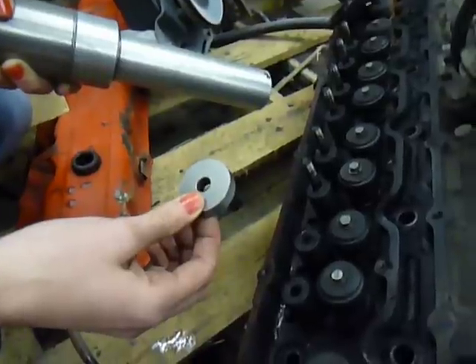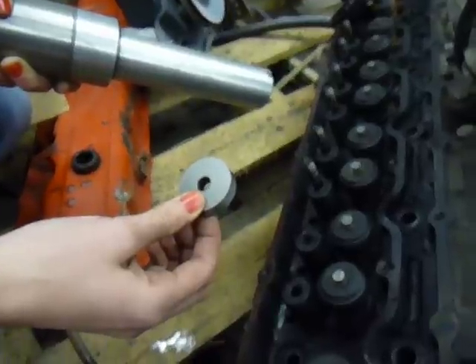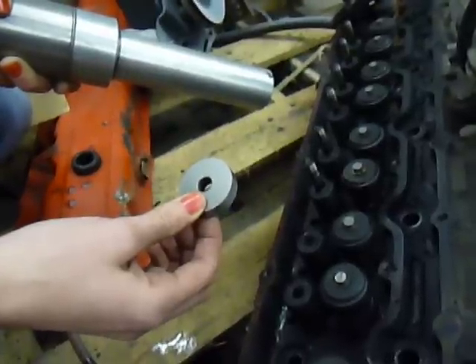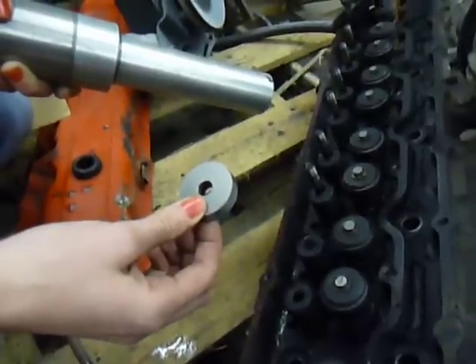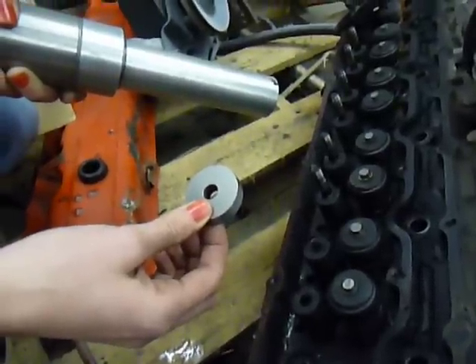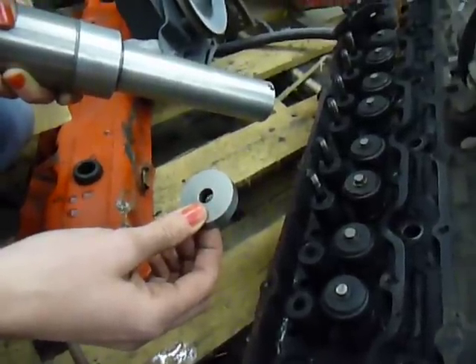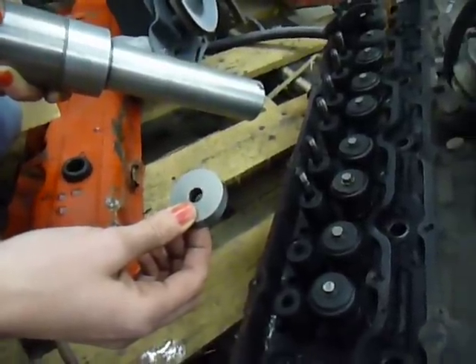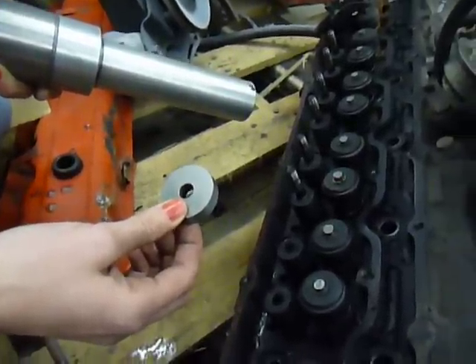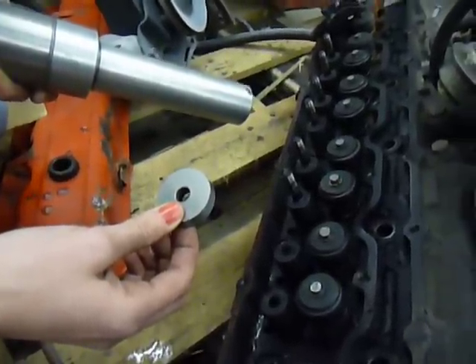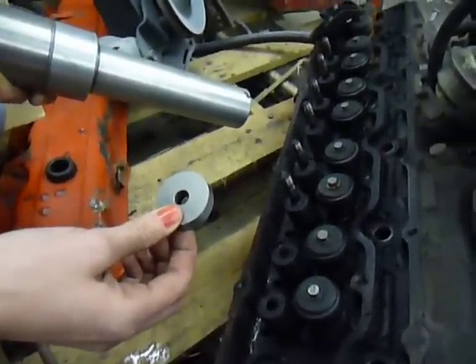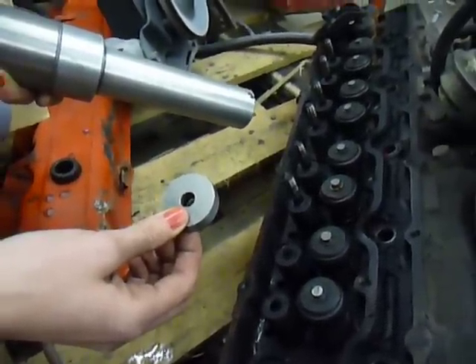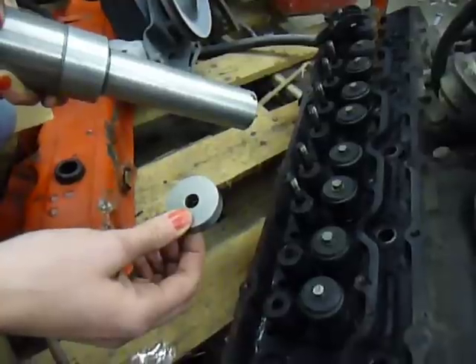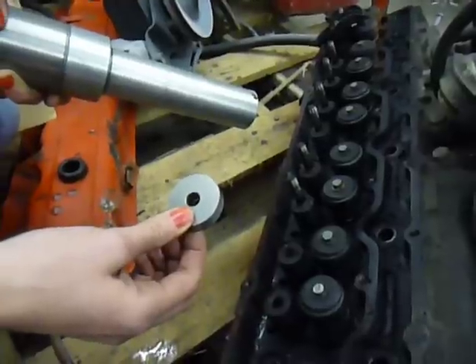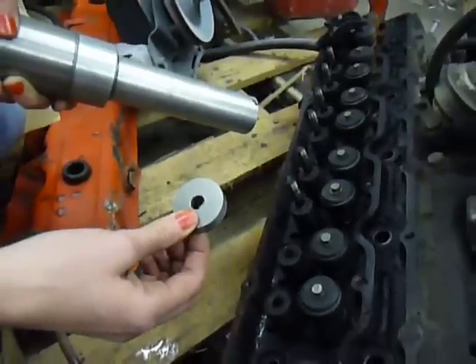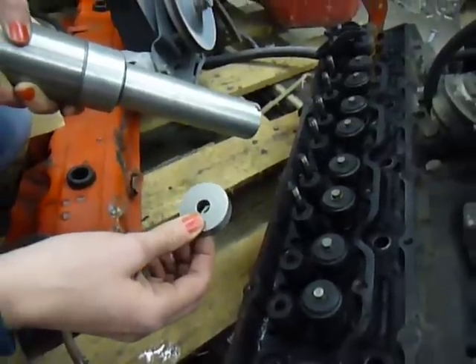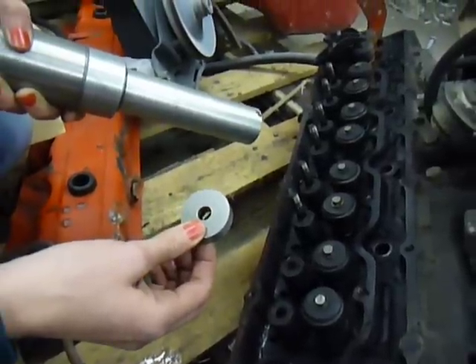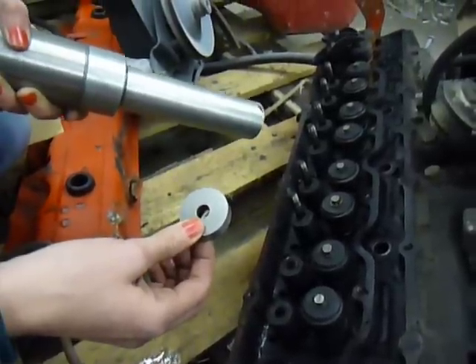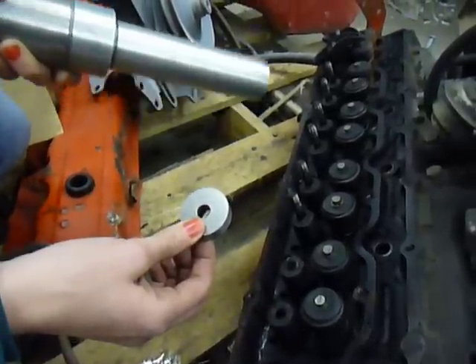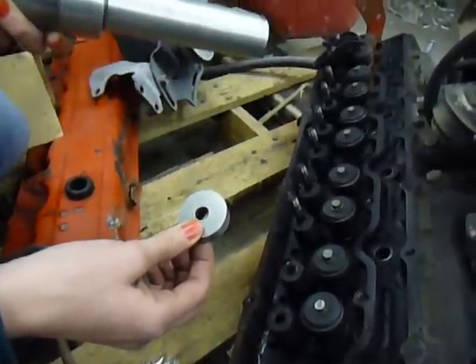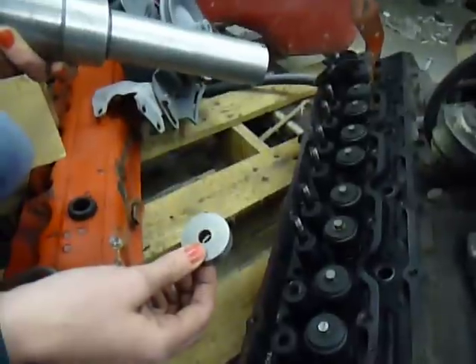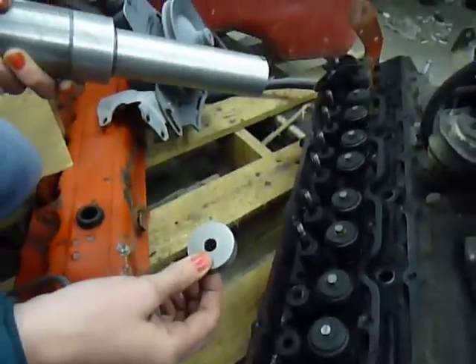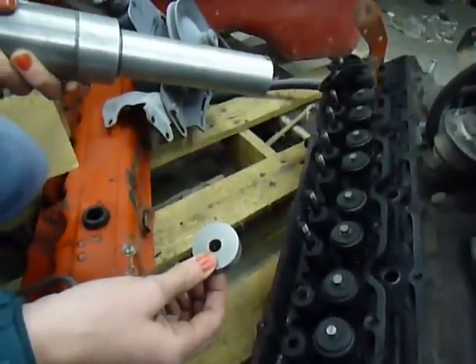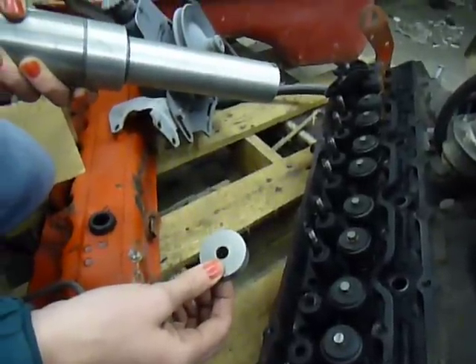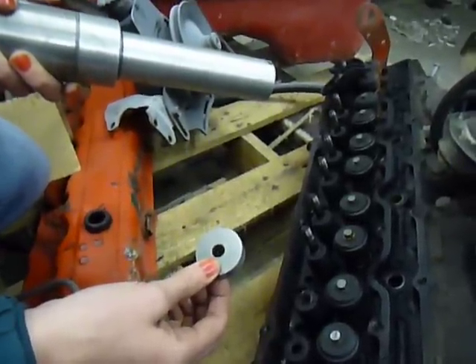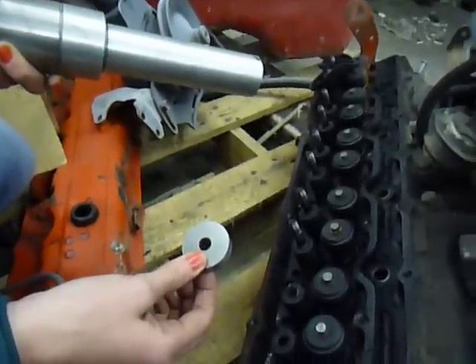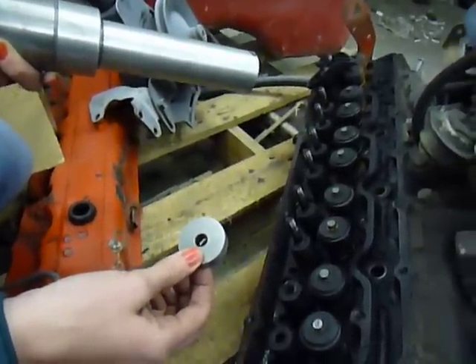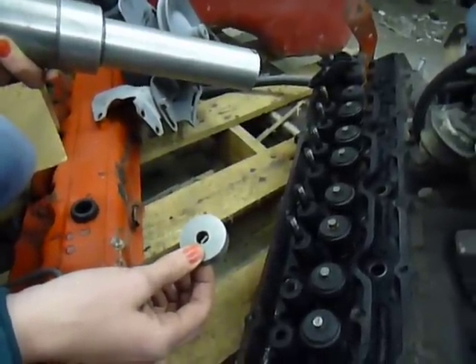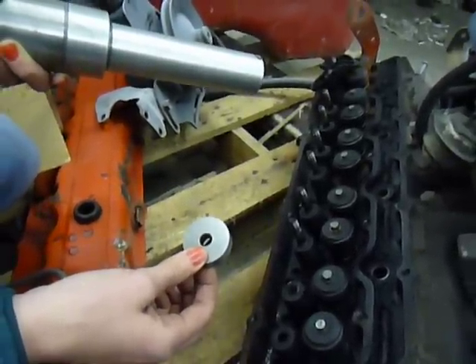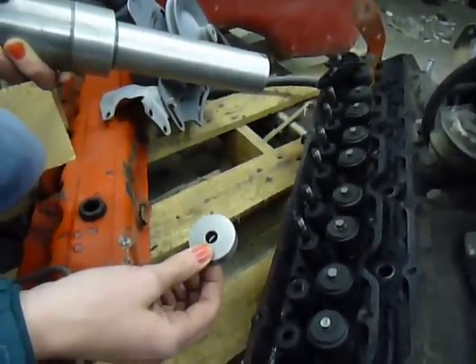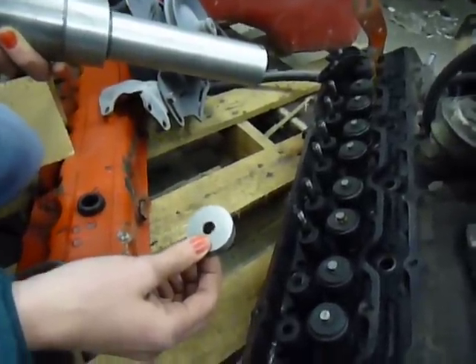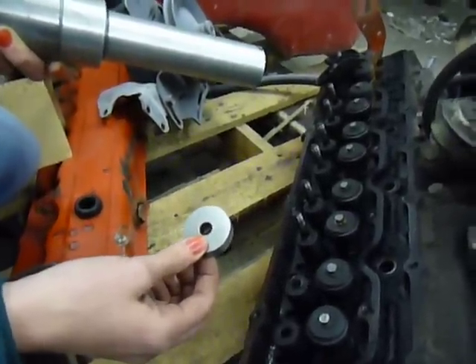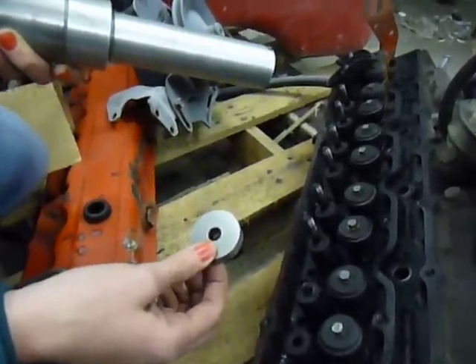Hi, this is Tom. I'm going to show you guys how to pull studs with a new tool that I have. It's a hydraulic stud puller for head studs.